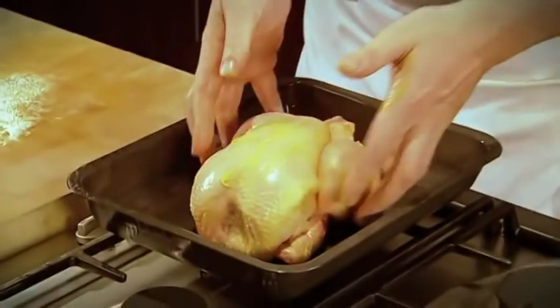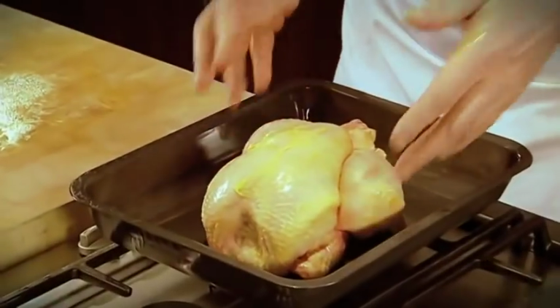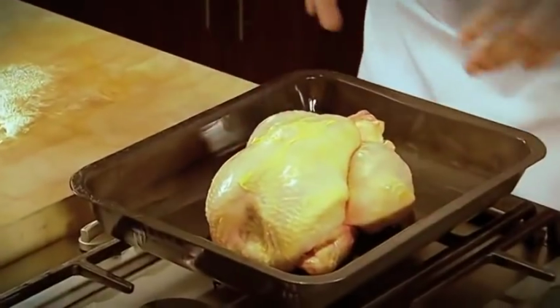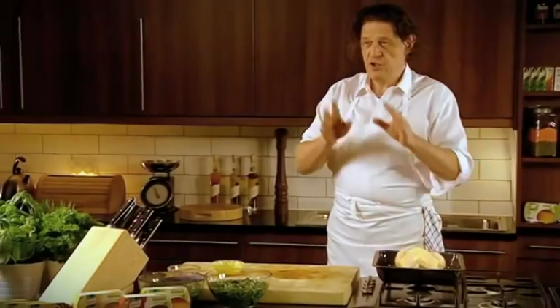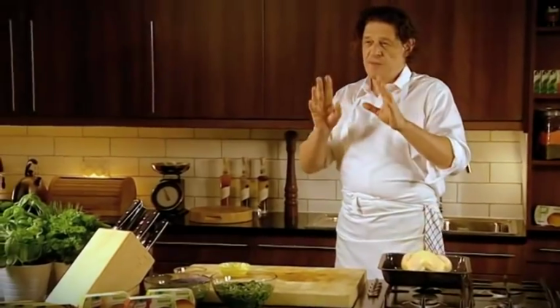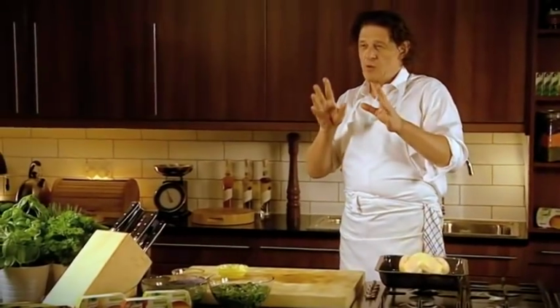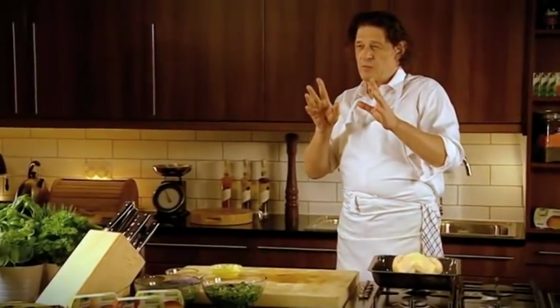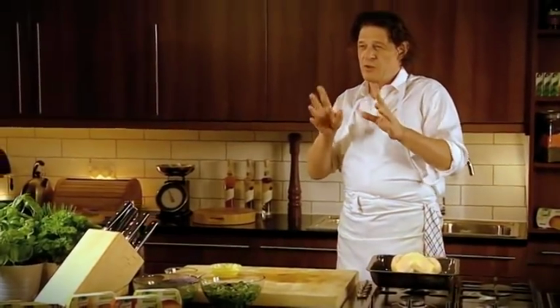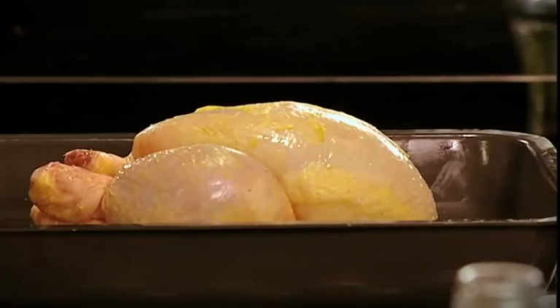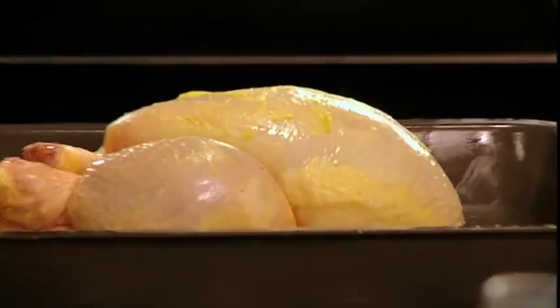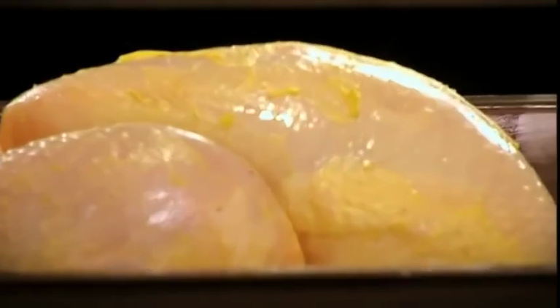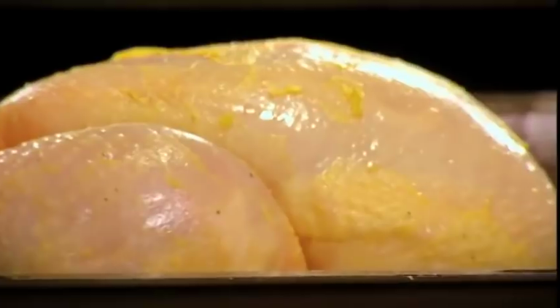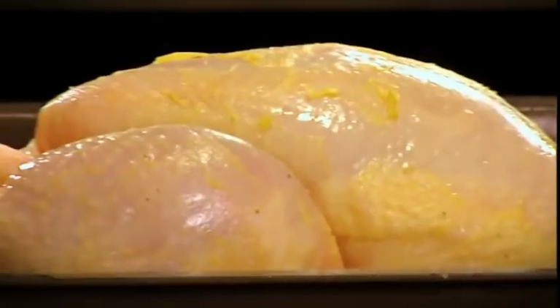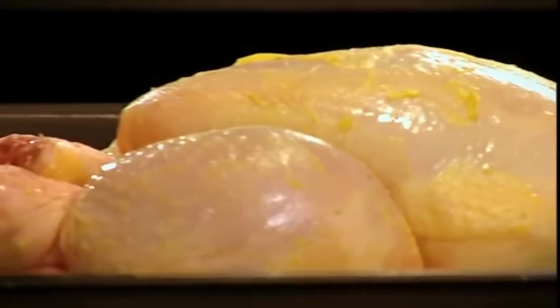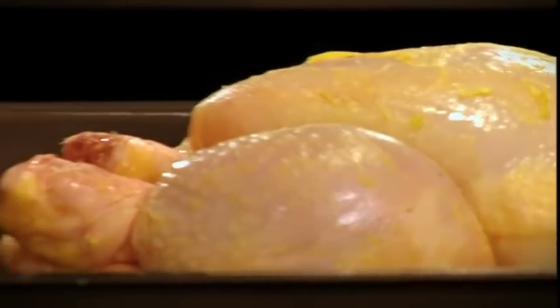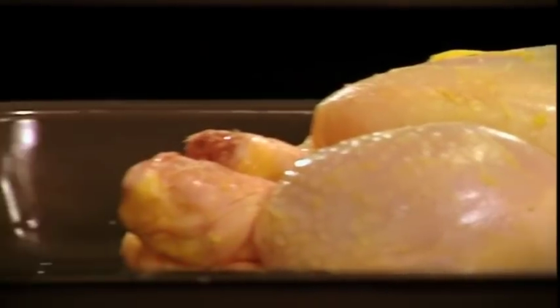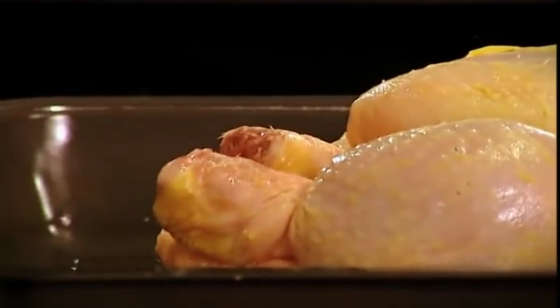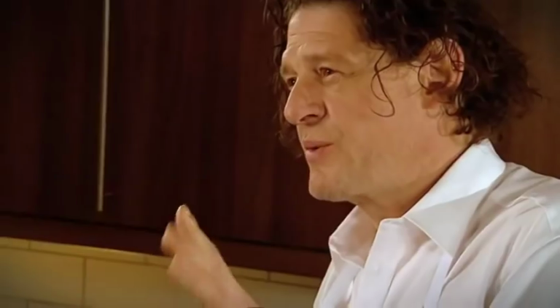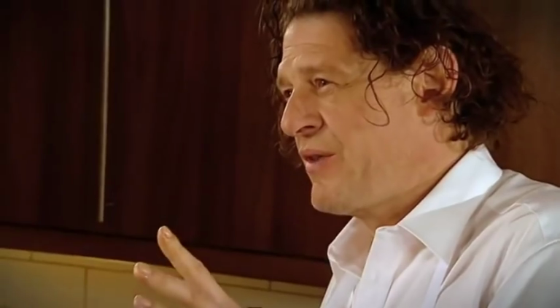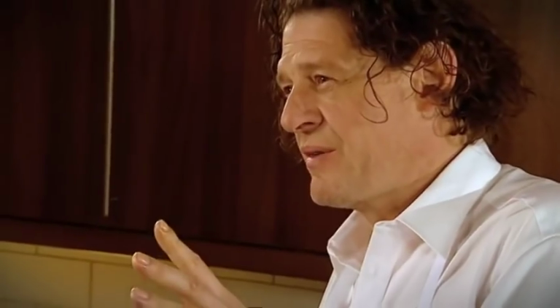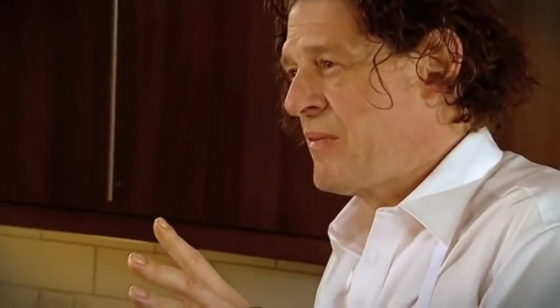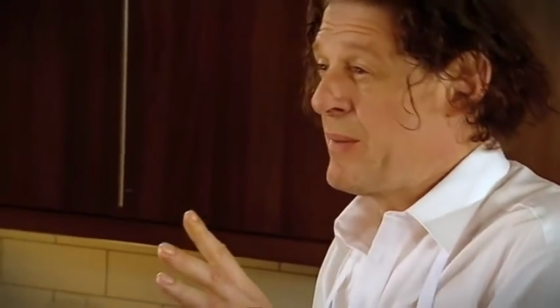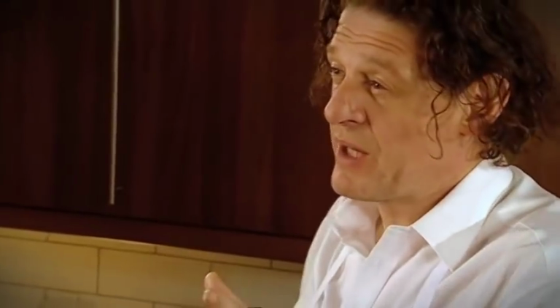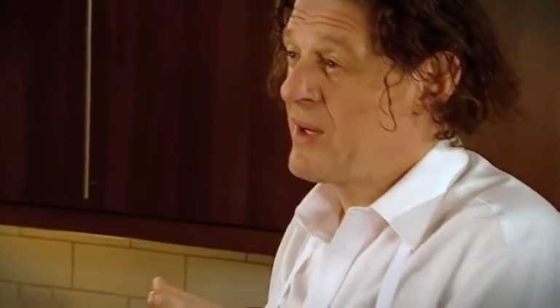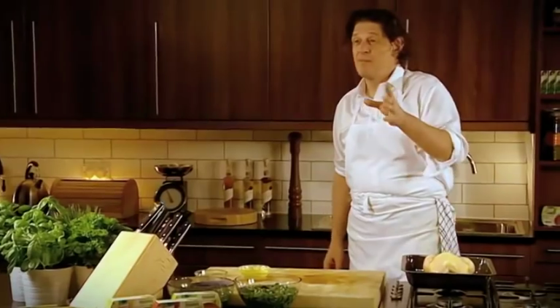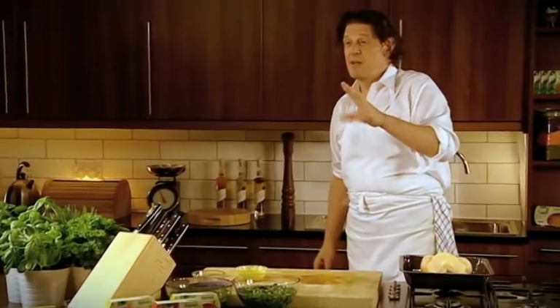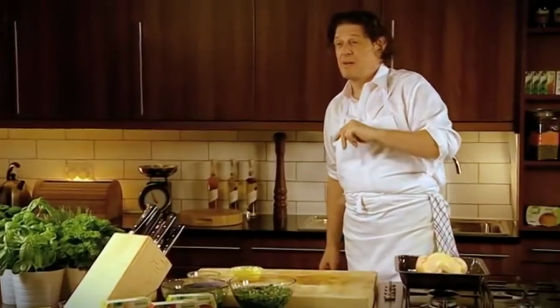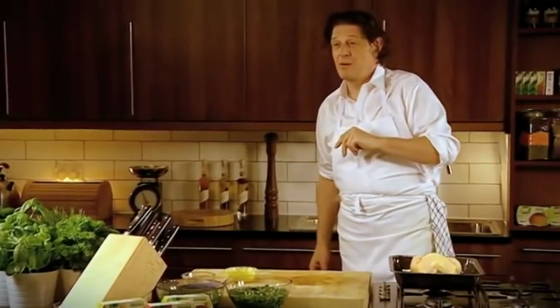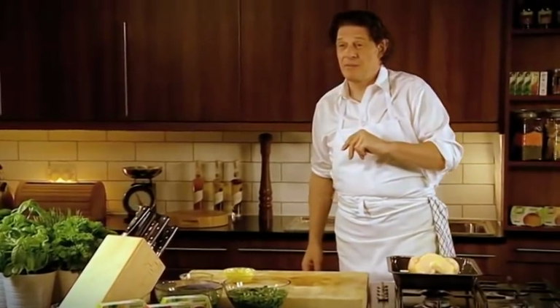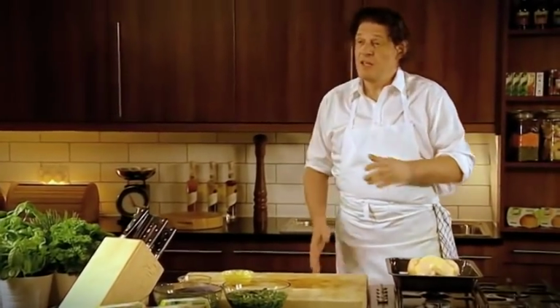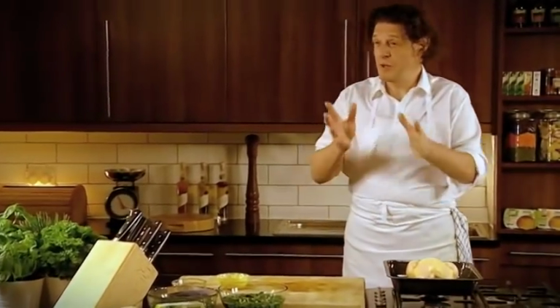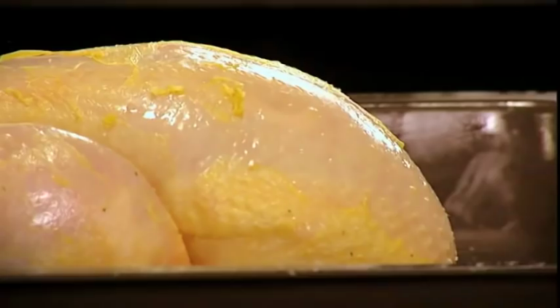This chicken is about 1.2 kilos so I'd say approximately an hour in the oven, maybe a little bit quicker, maybe a little bit longer, depending on your oven.